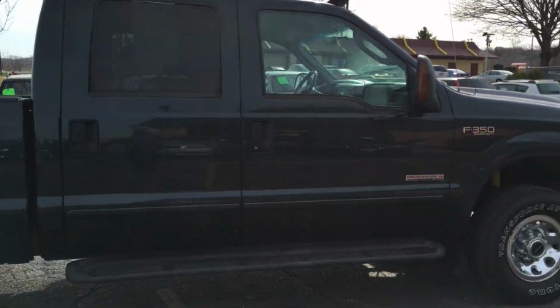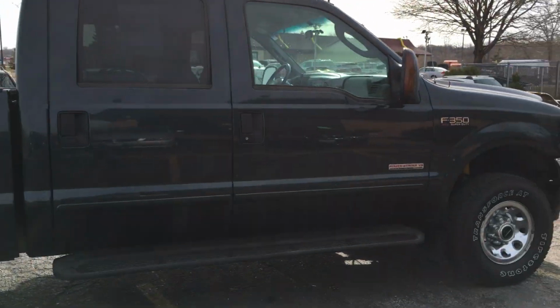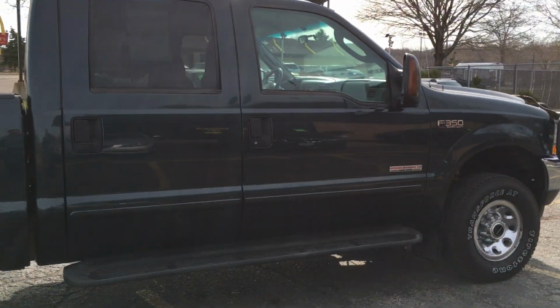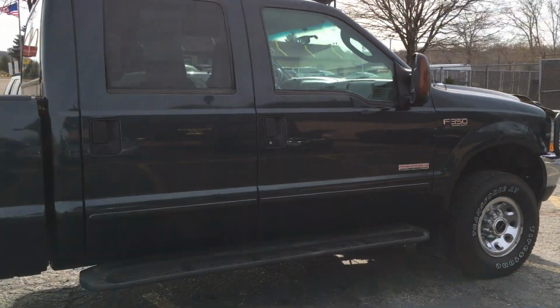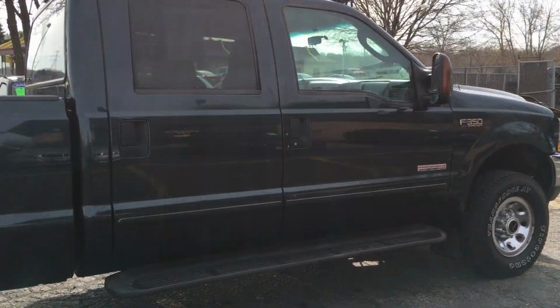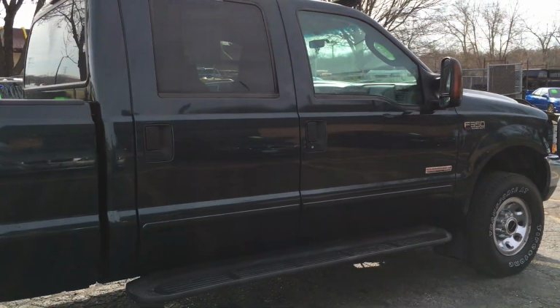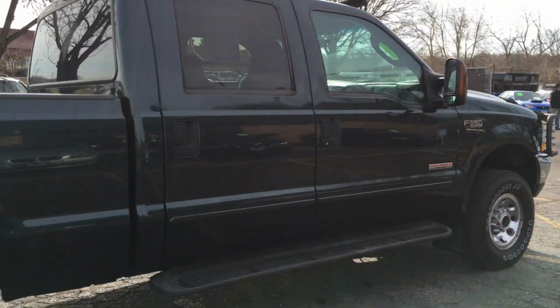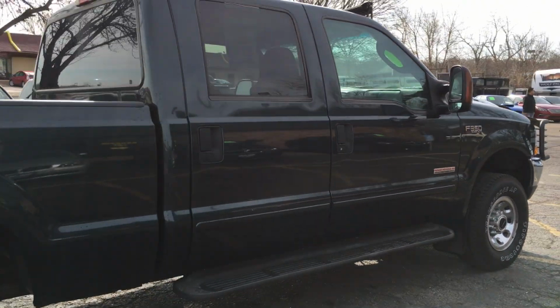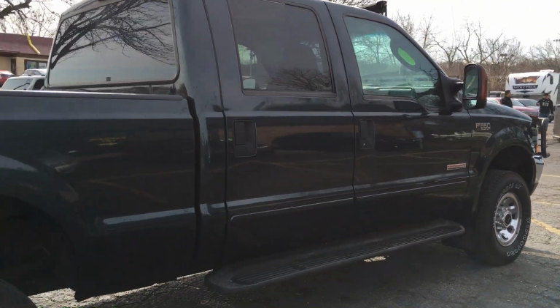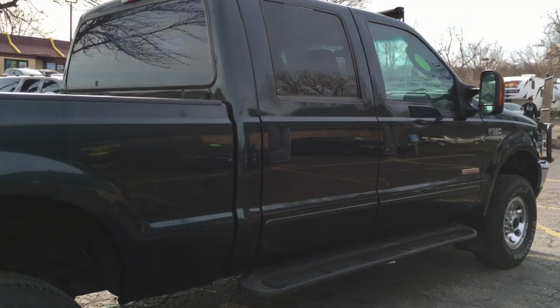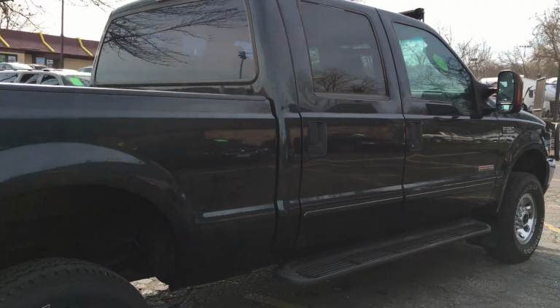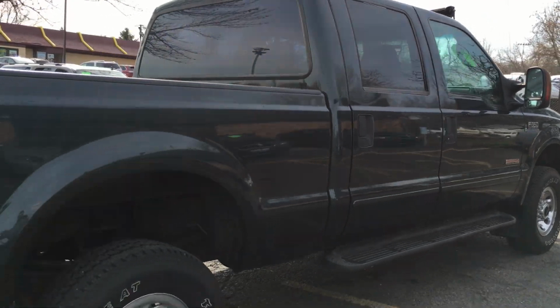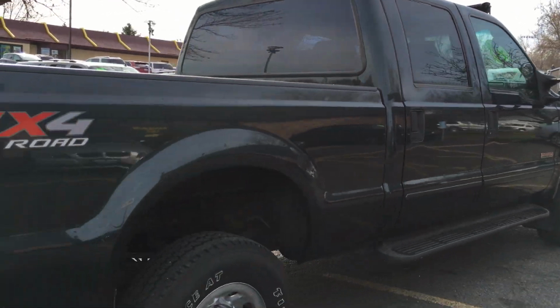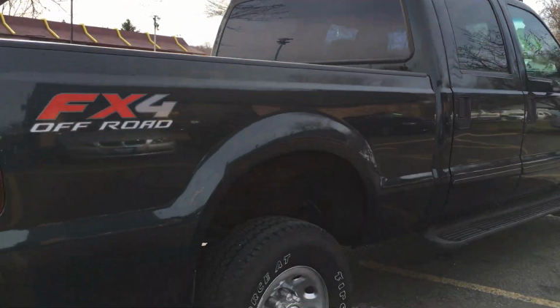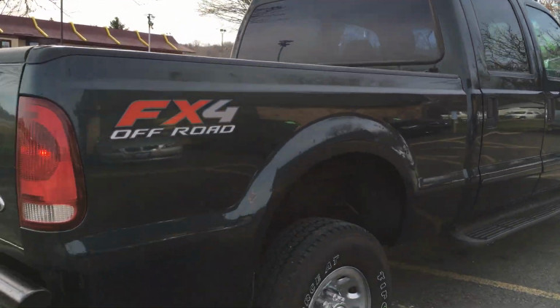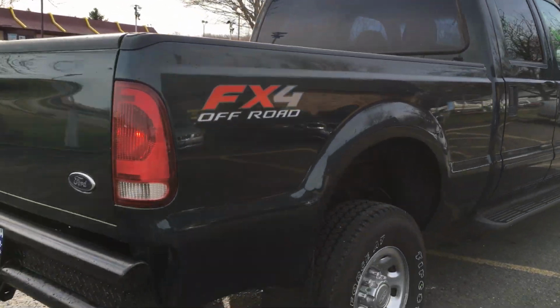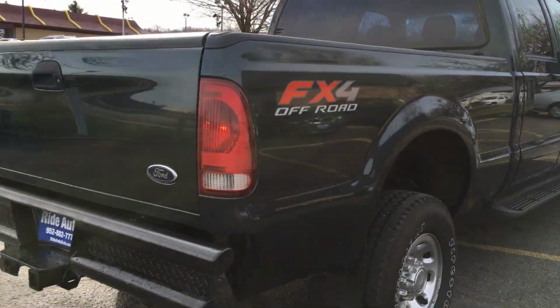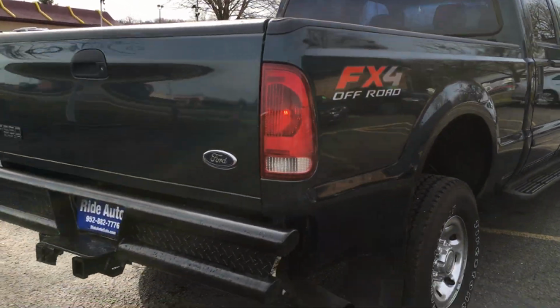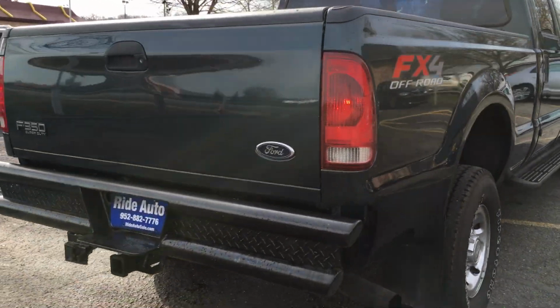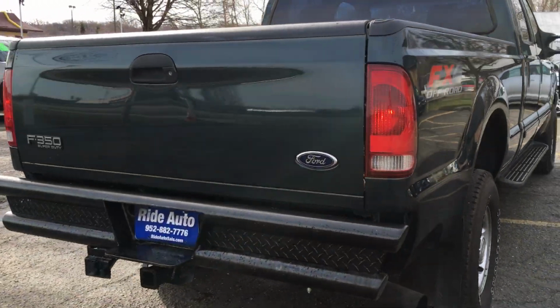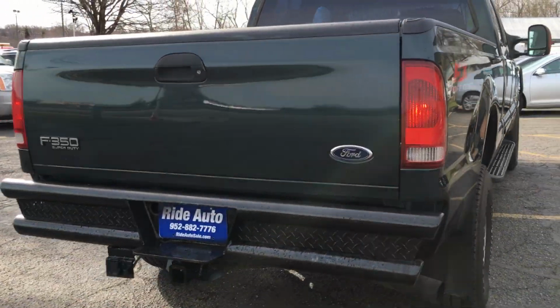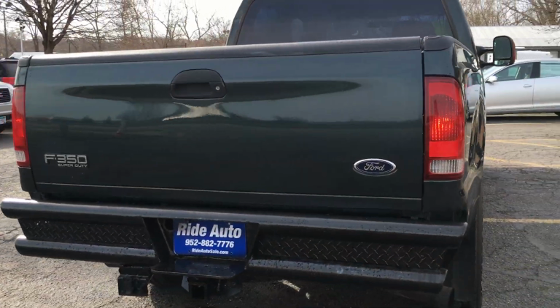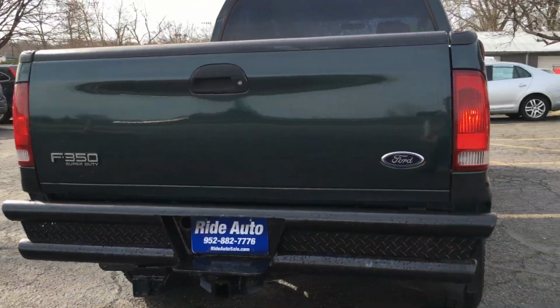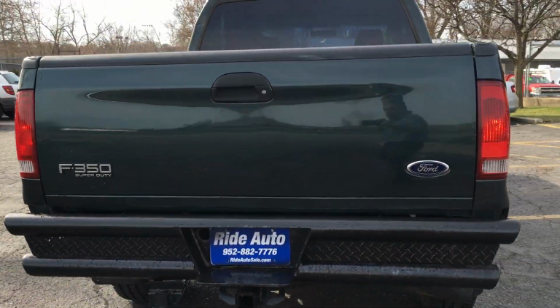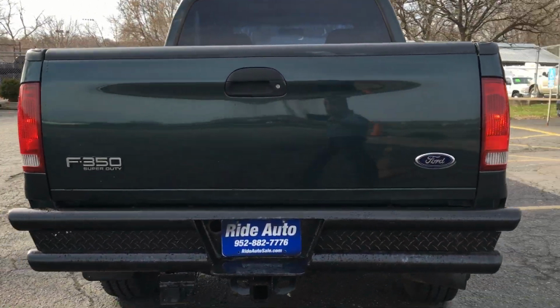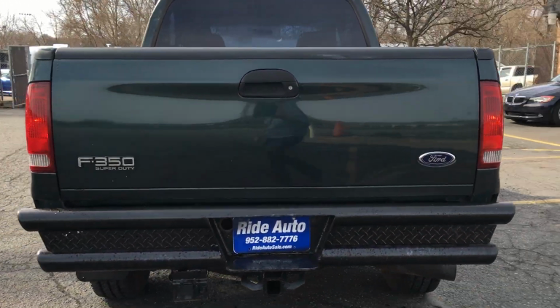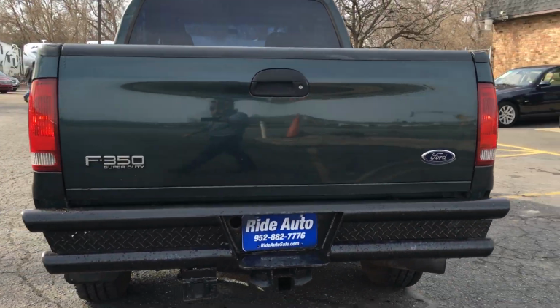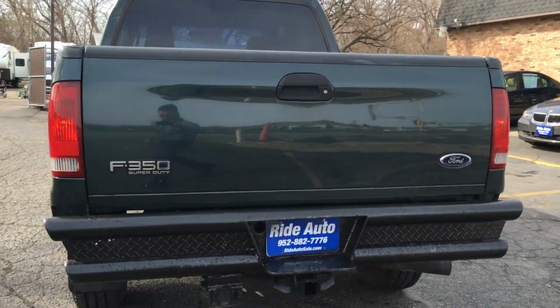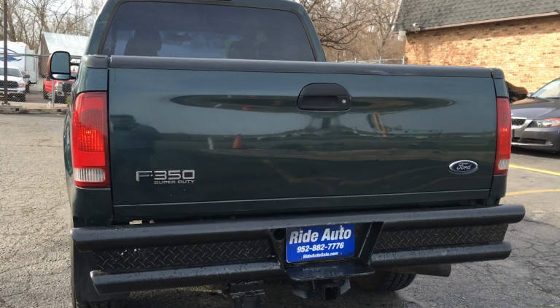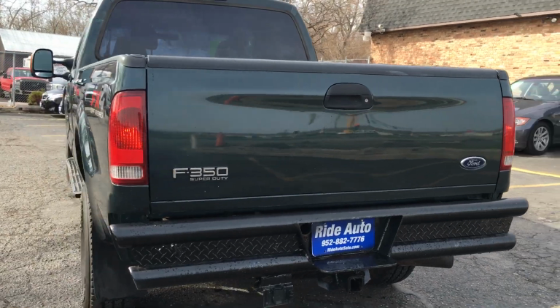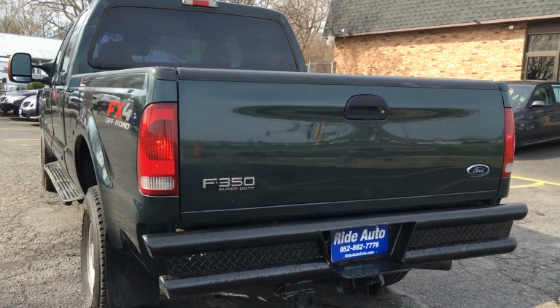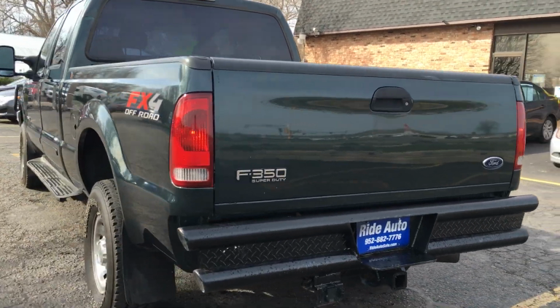It has a 6.0 Power Stroke turbo diesel. This truck is in amazing shape. It's got a rear heavy-duty all-steel bumper and trailer tow package.